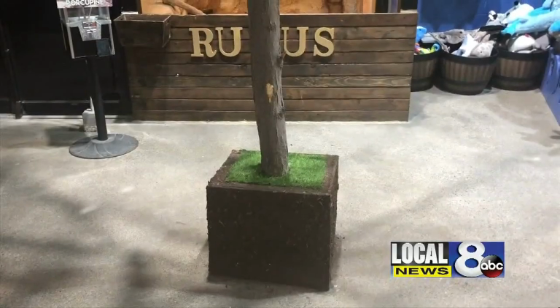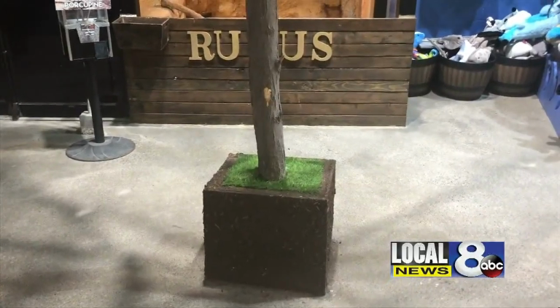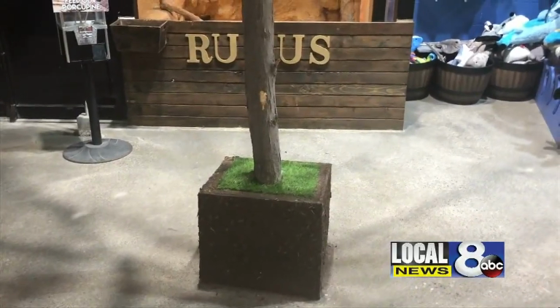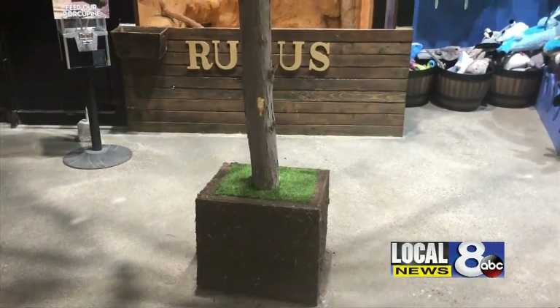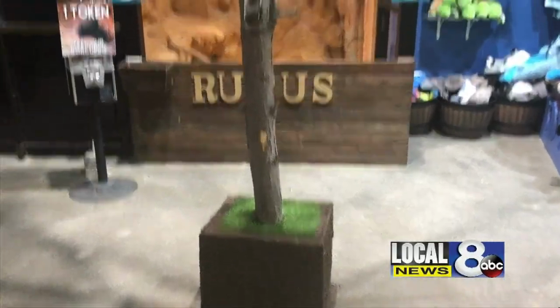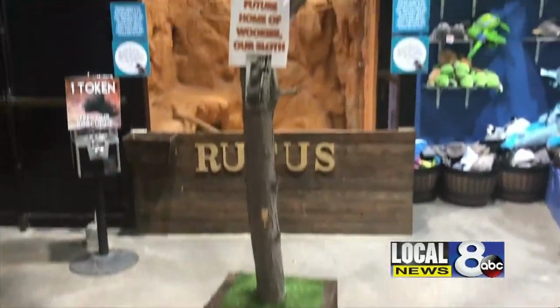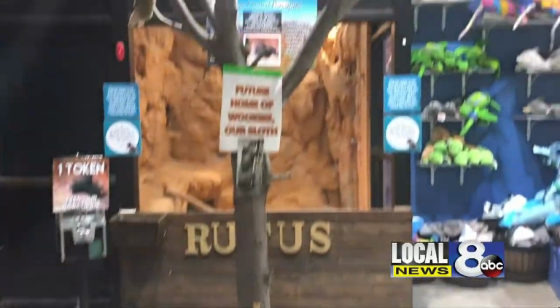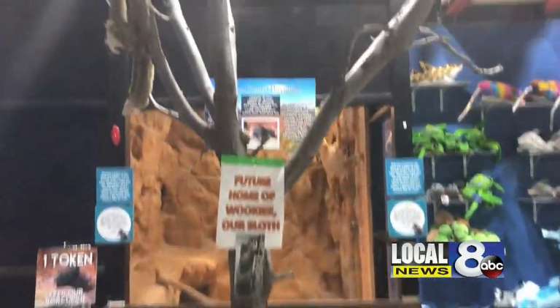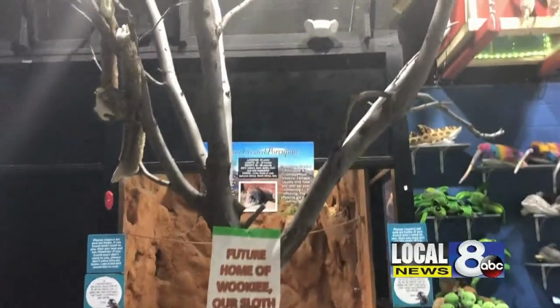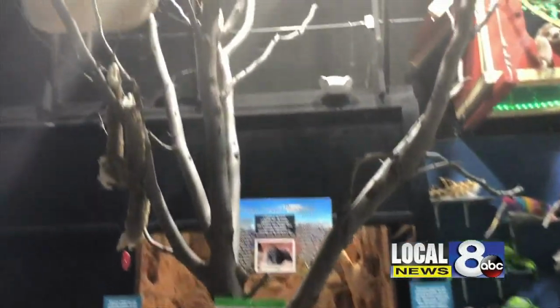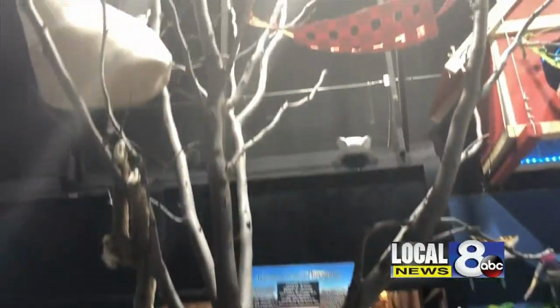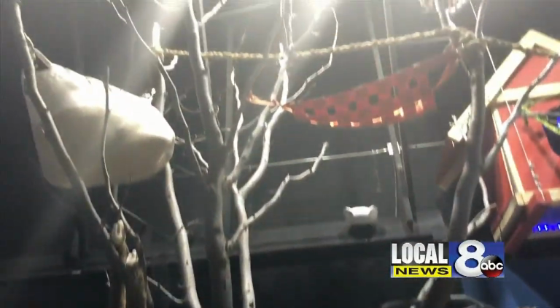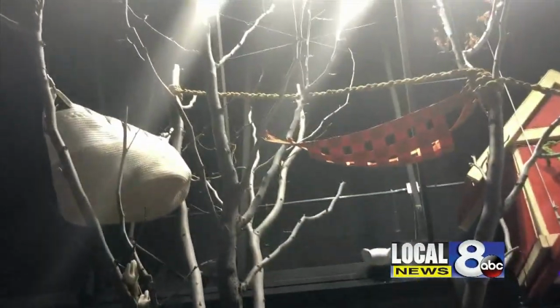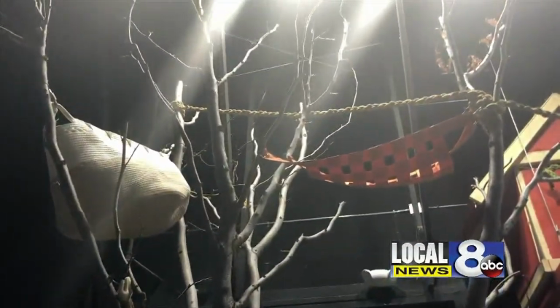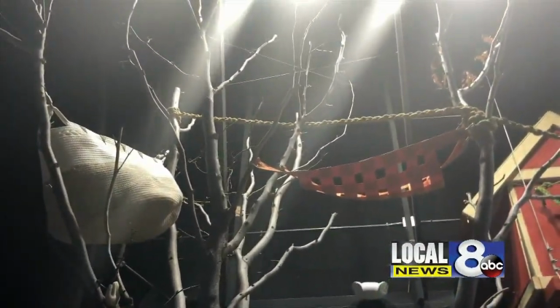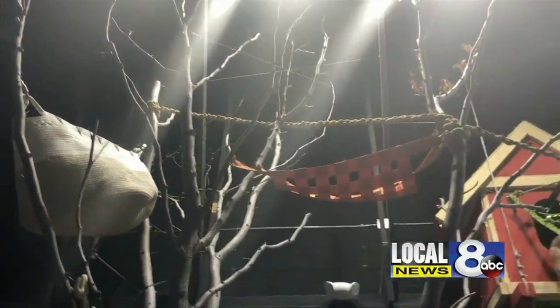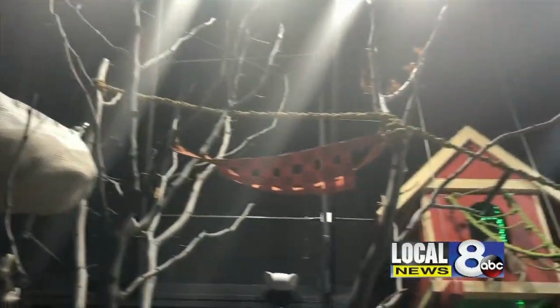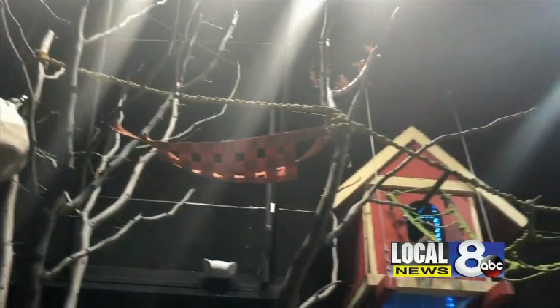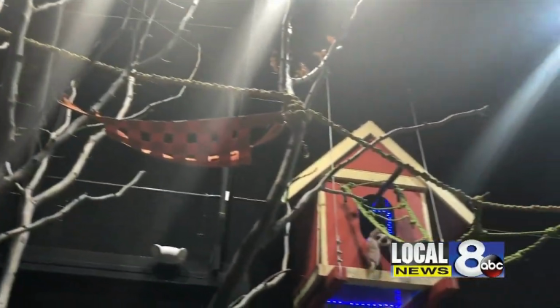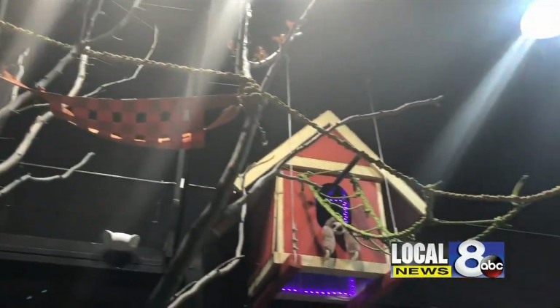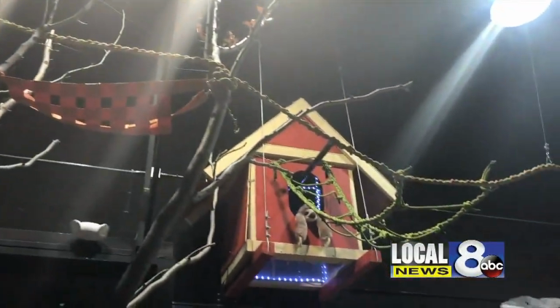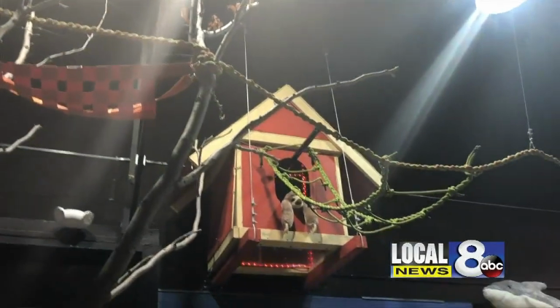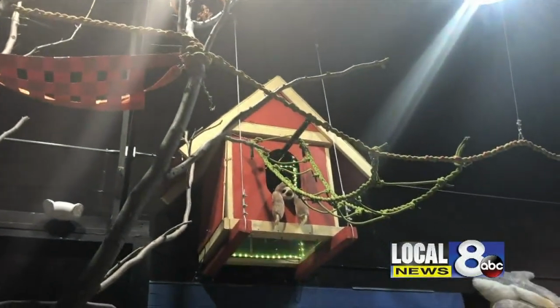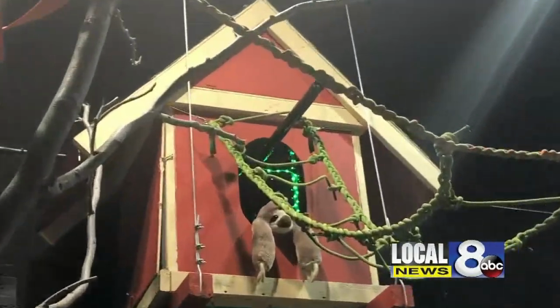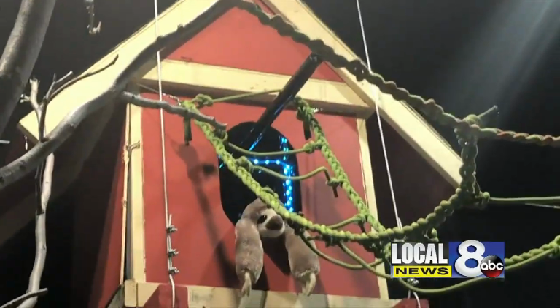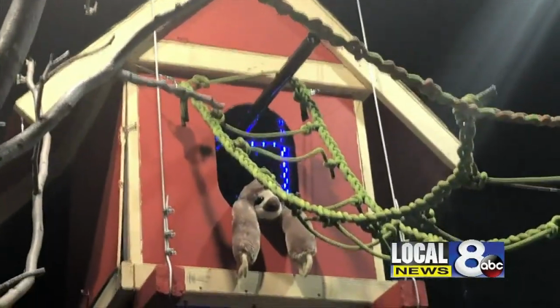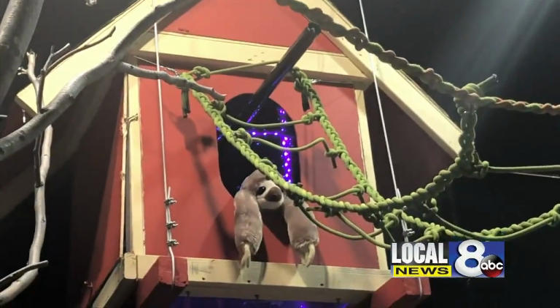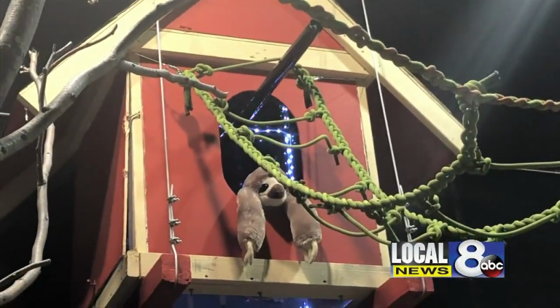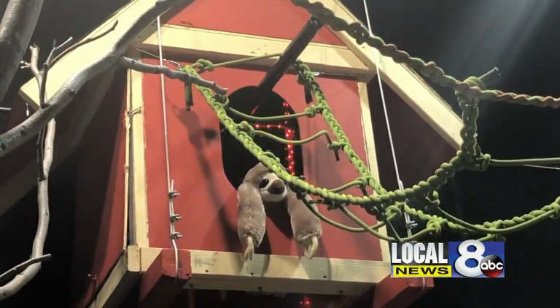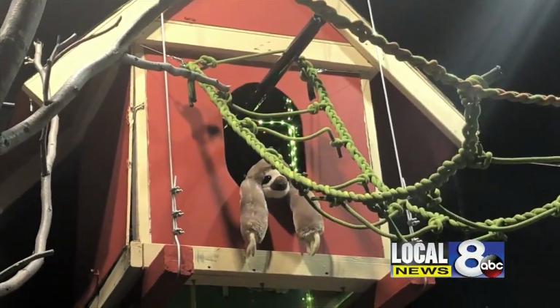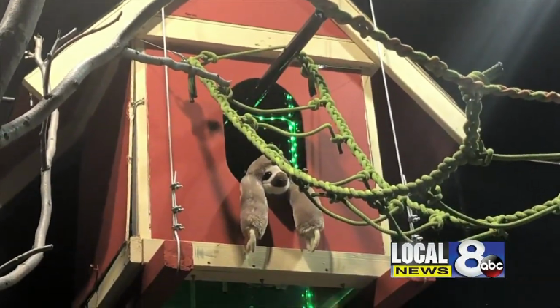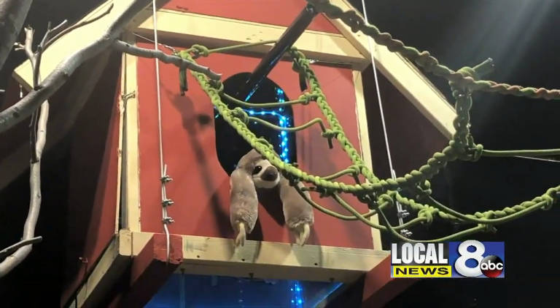The aquarium has been looking forward to introducing Wookiee into her new home. She will be staying up in this tree where she can play with her toys and rest in her treehouse. Wookiee was supposed to move into her exhibit Sunday, but the aquarium is still waiting on getting her heater installed.